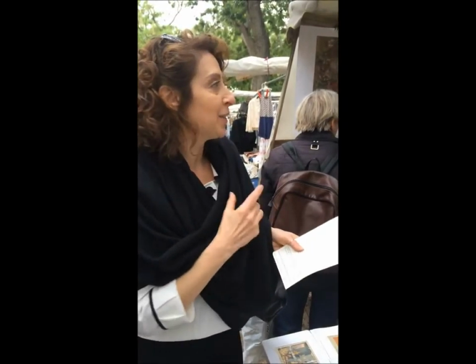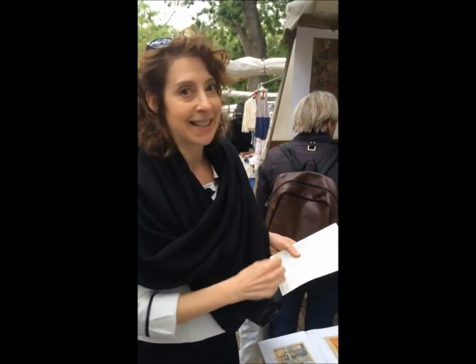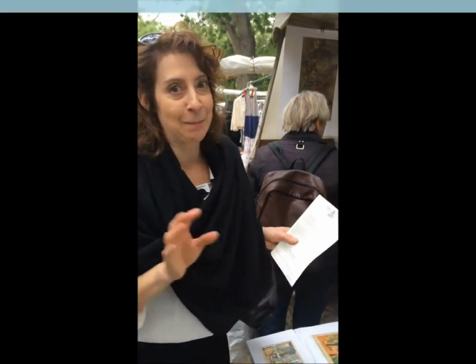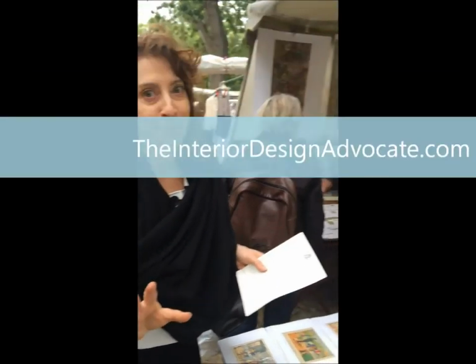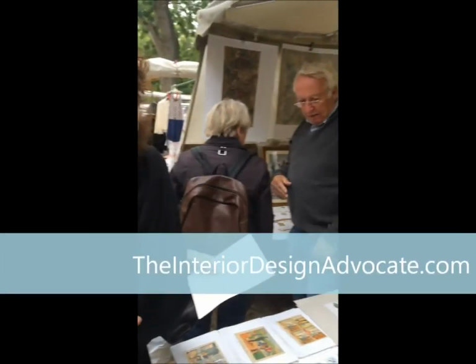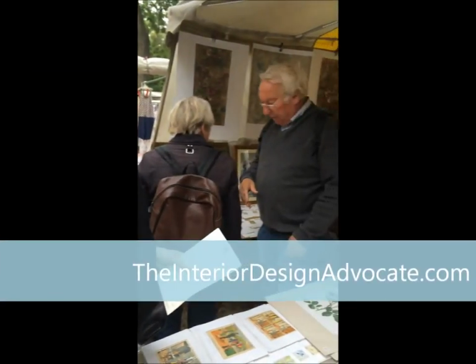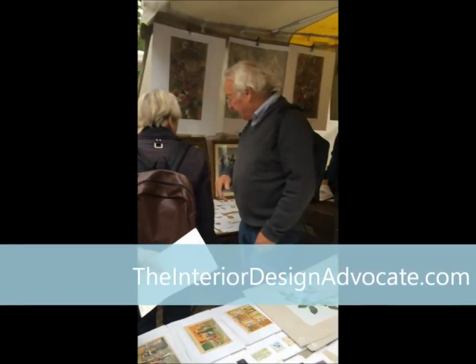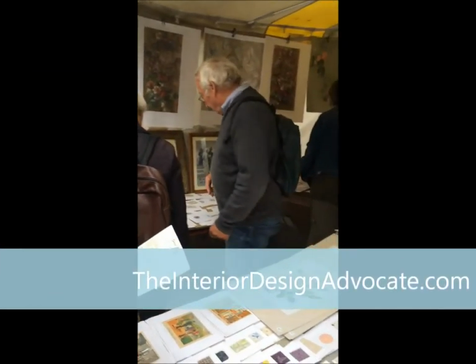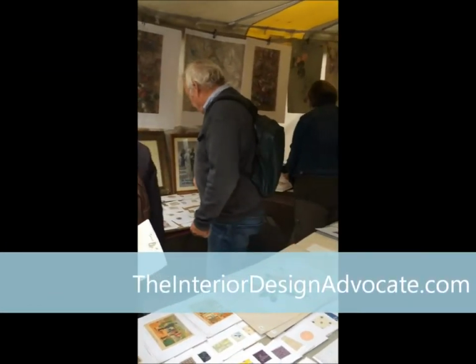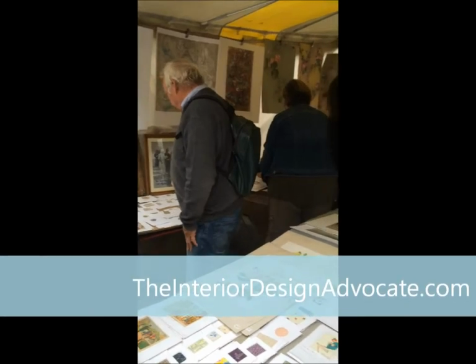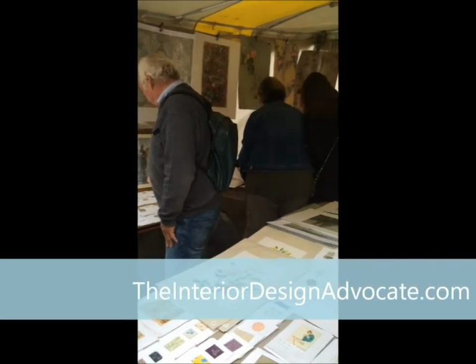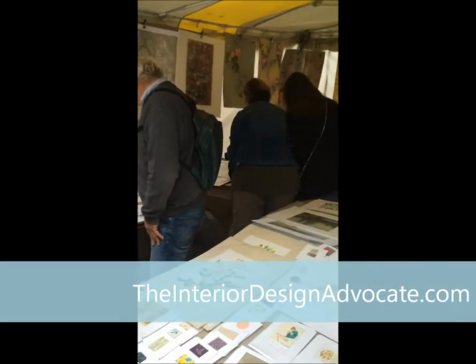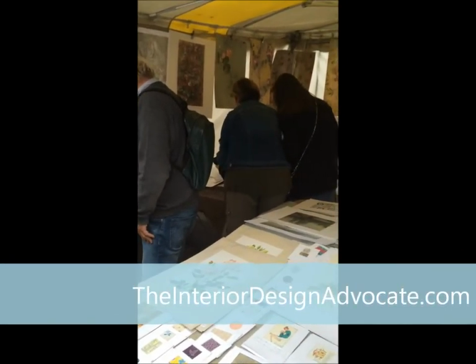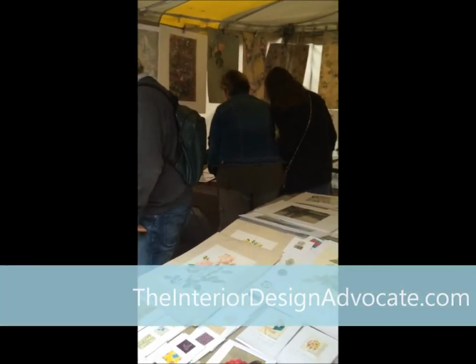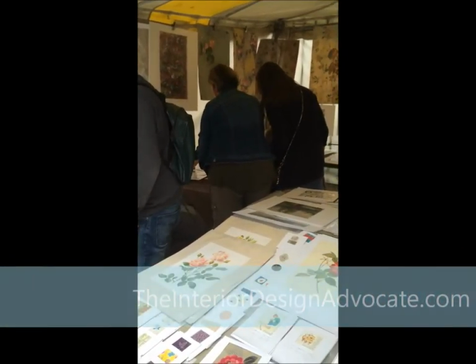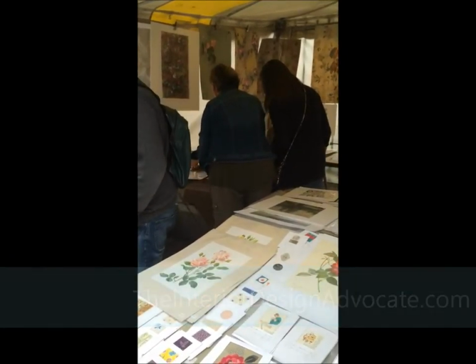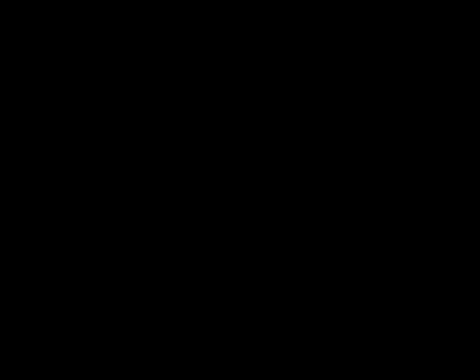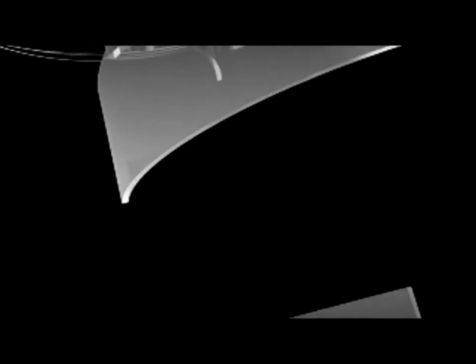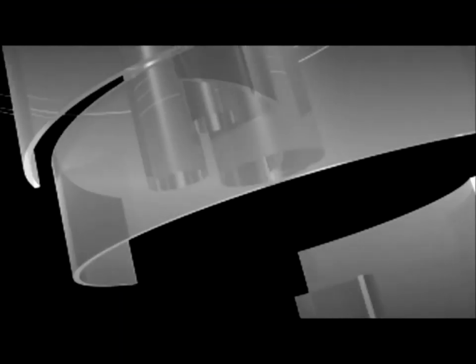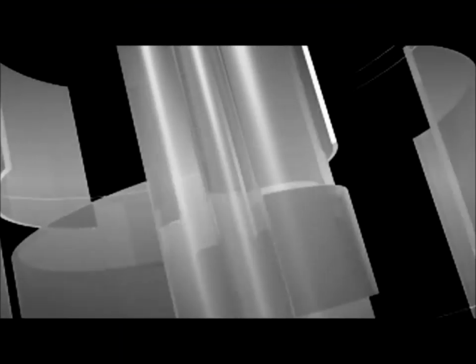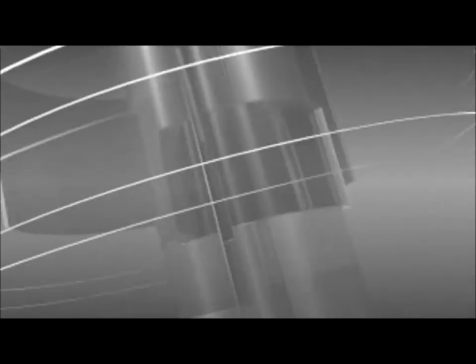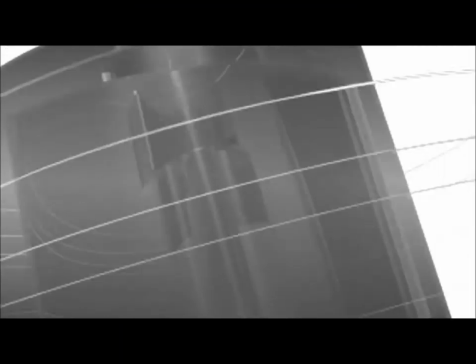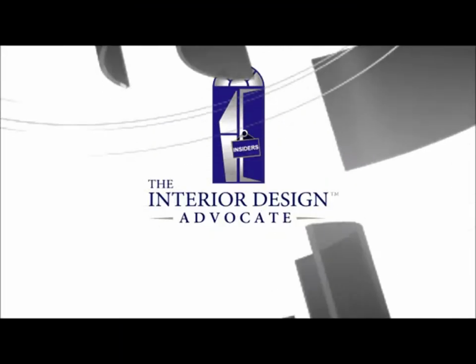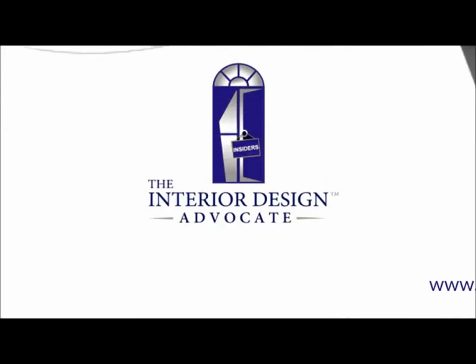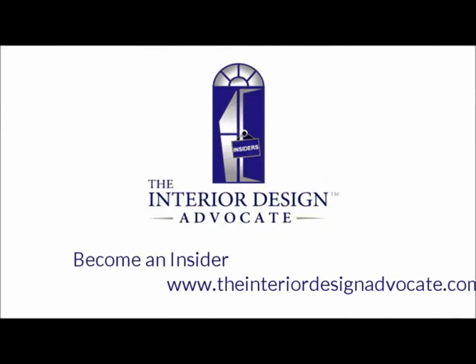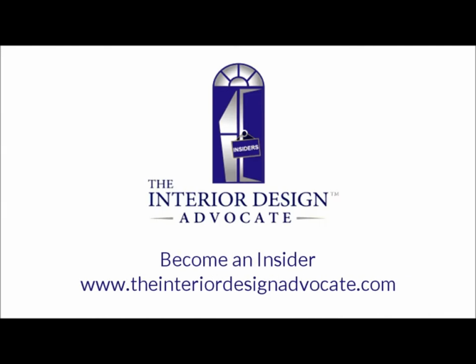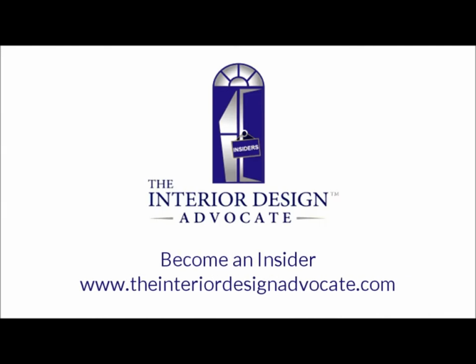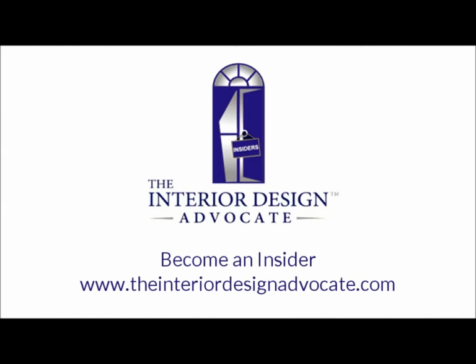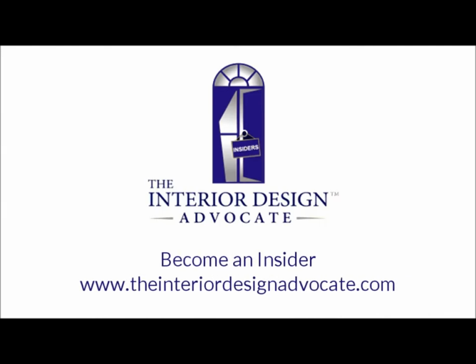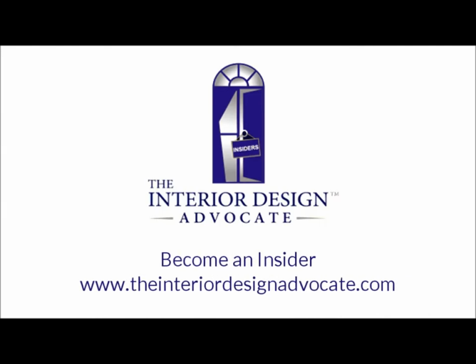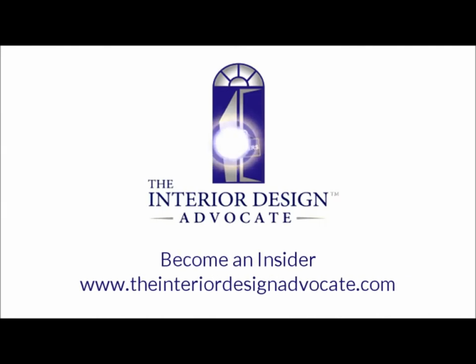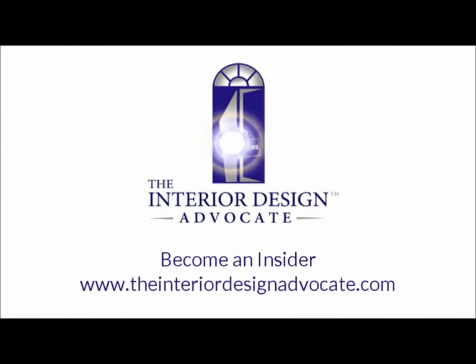These are gorgeous. And as you can see, this is a busy booth, so I have to wrap it up and get out of everyone's way. We'll see you soon.